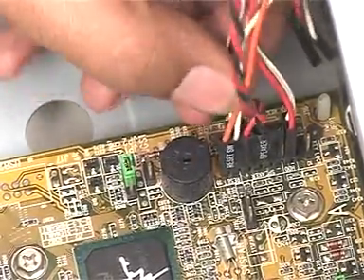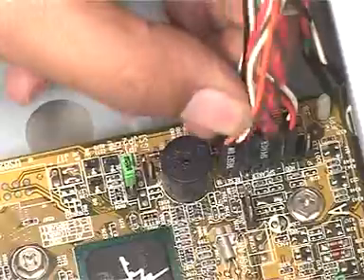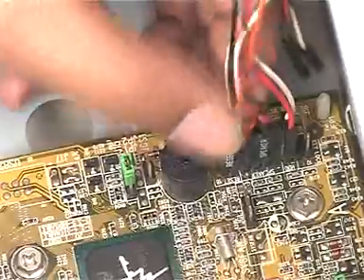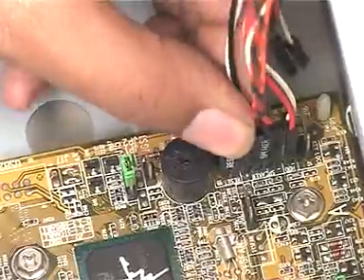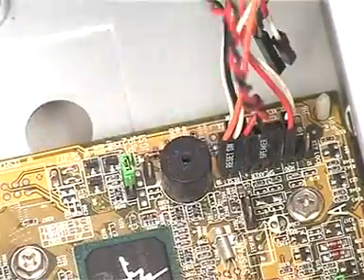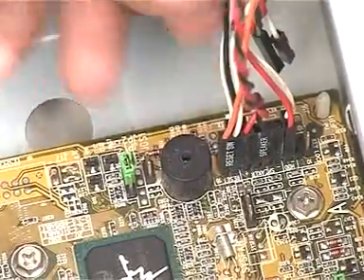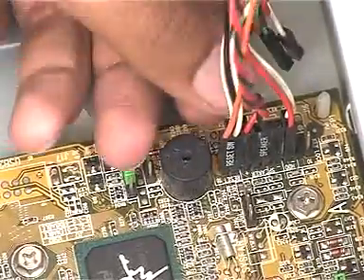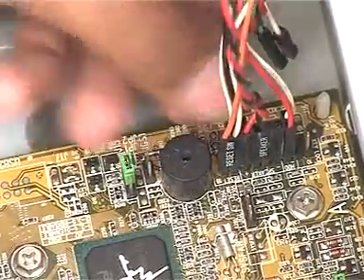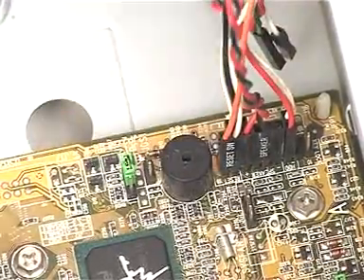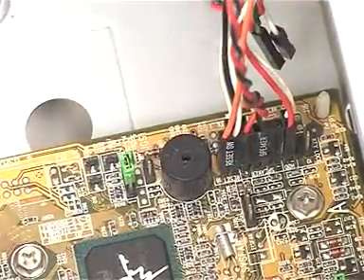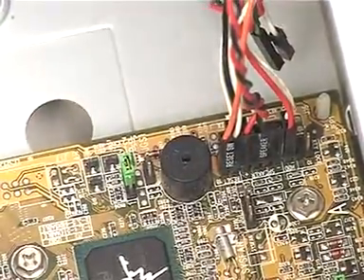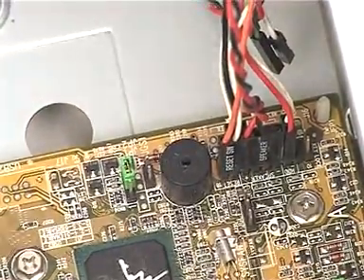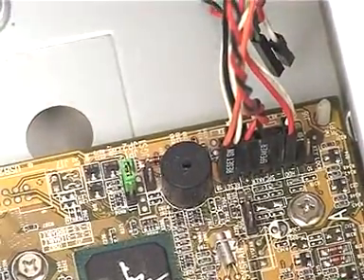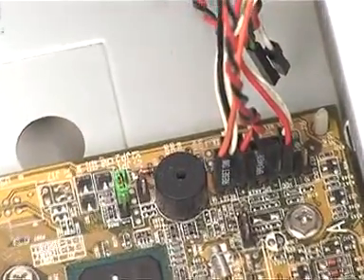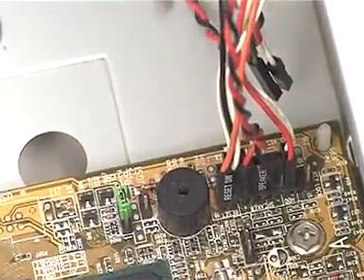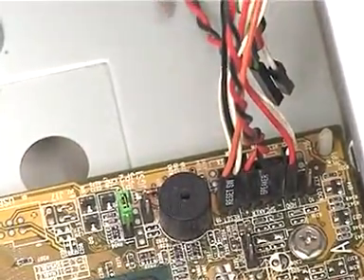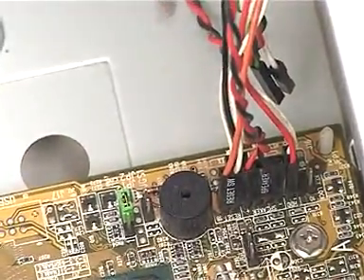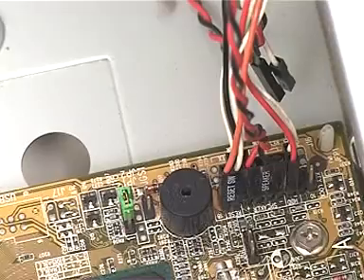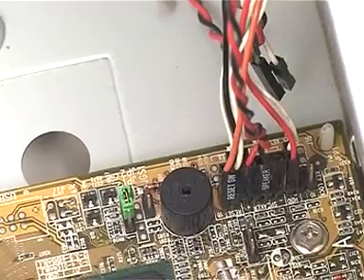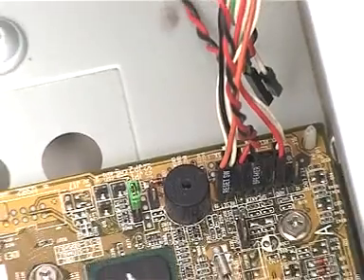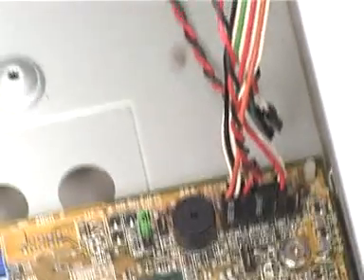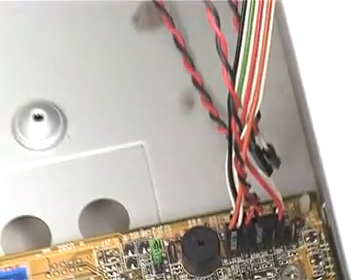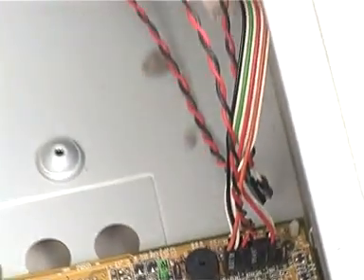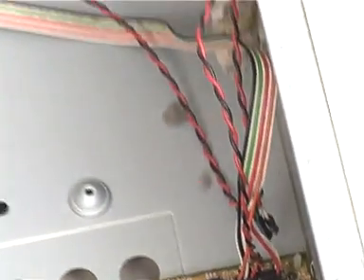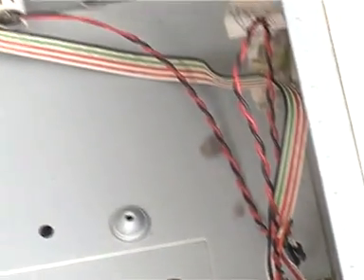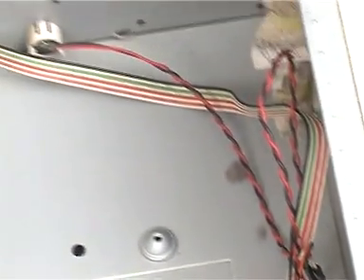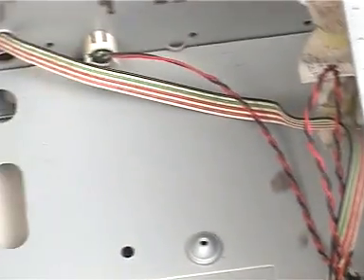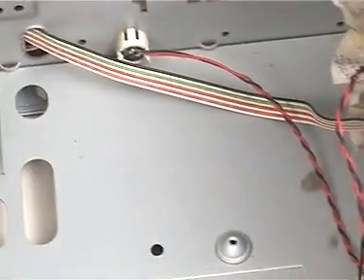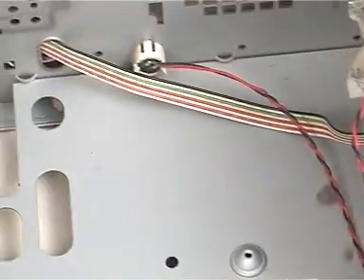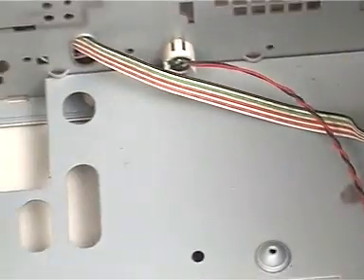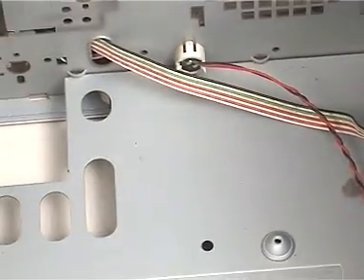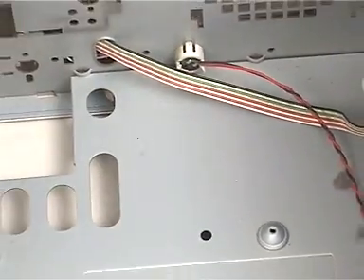Now, all the required connections are made to the motherboard that we just installed. This brings us to the end of the demonstration on motherboard installation.